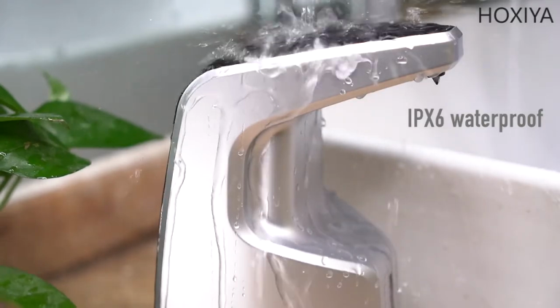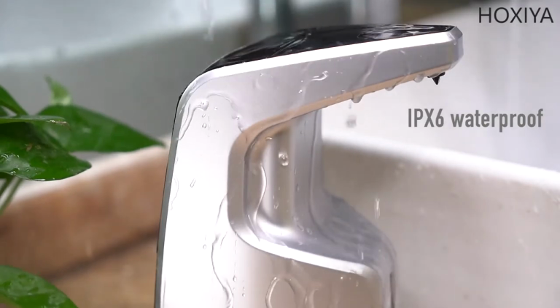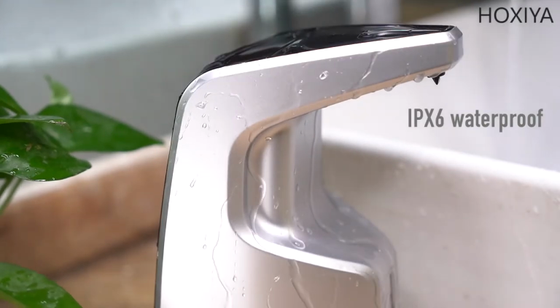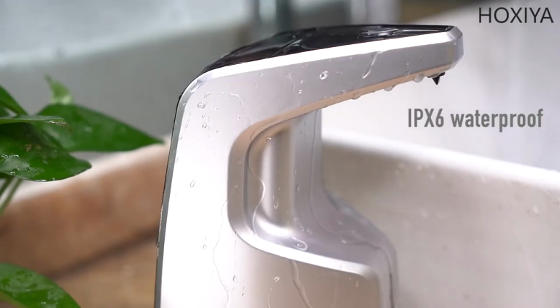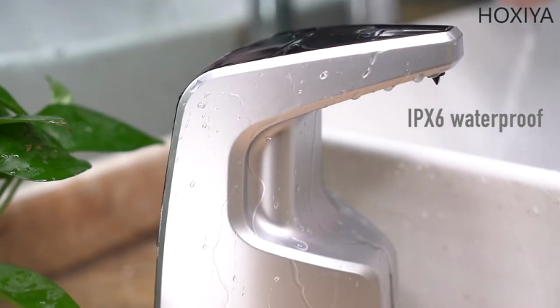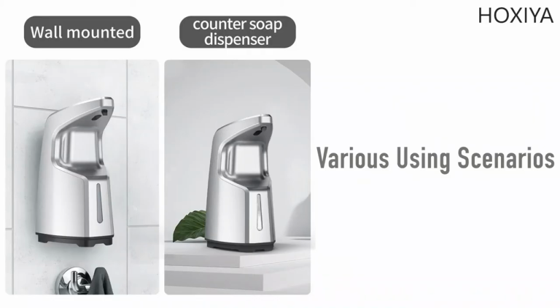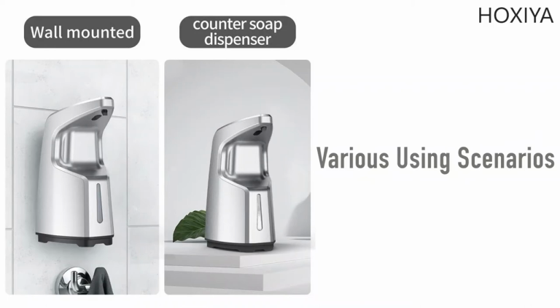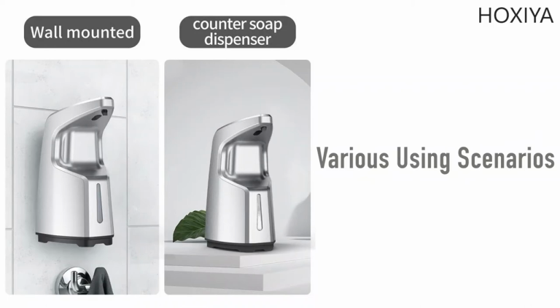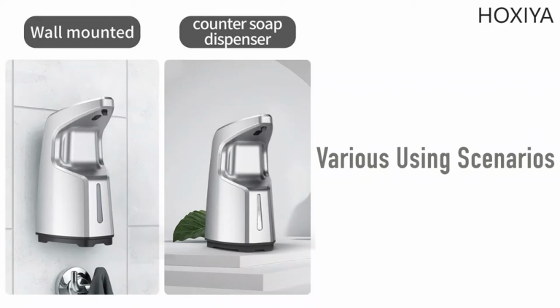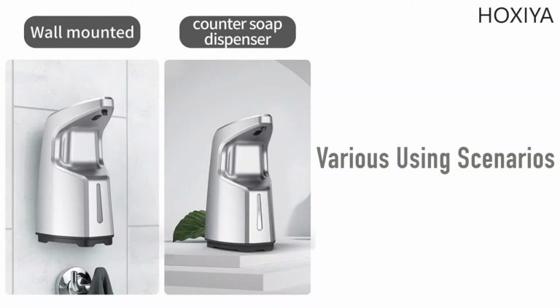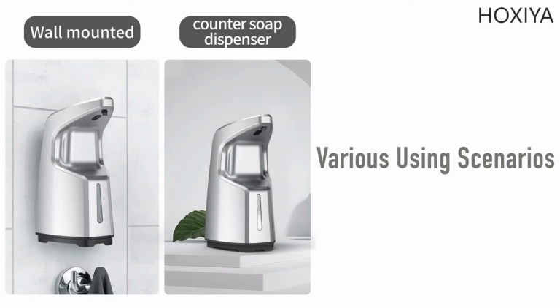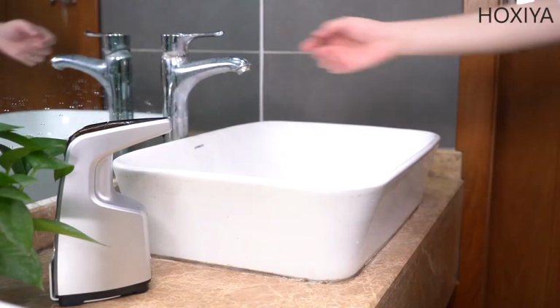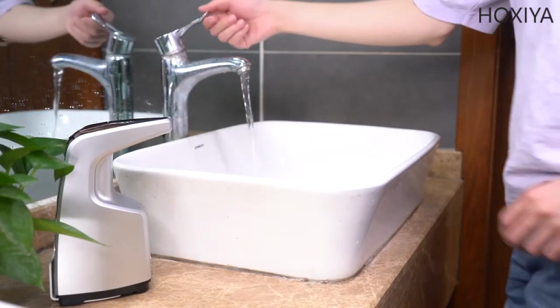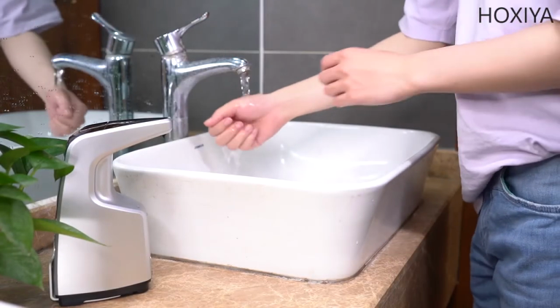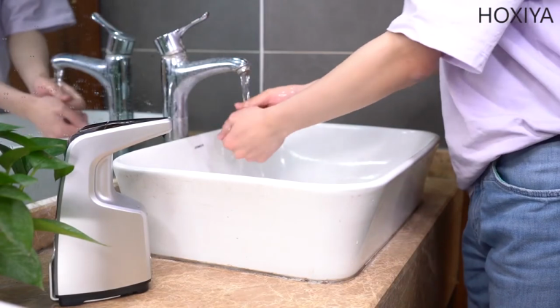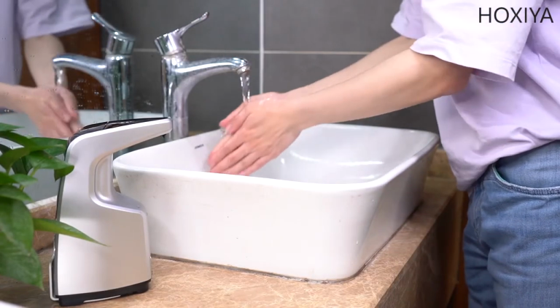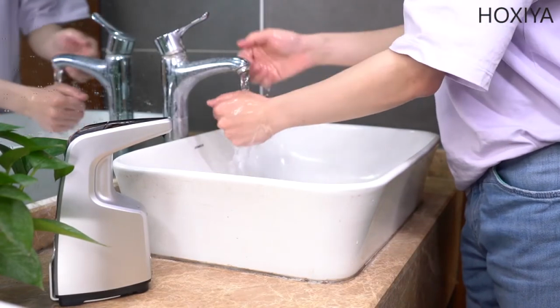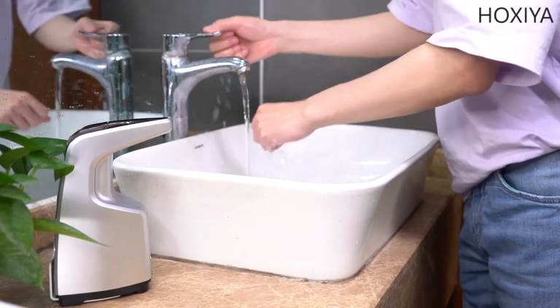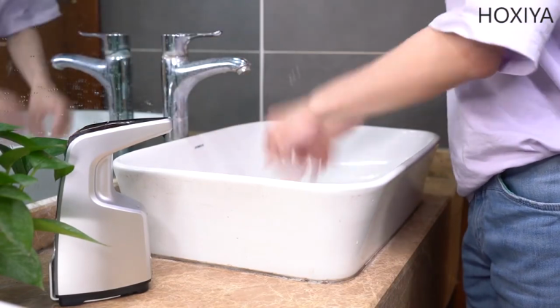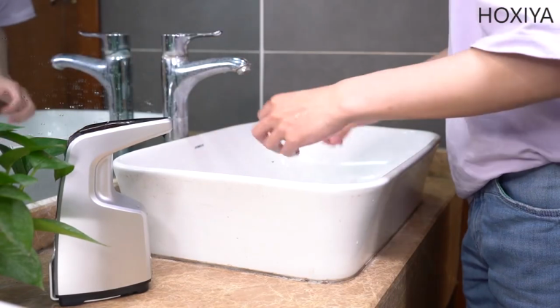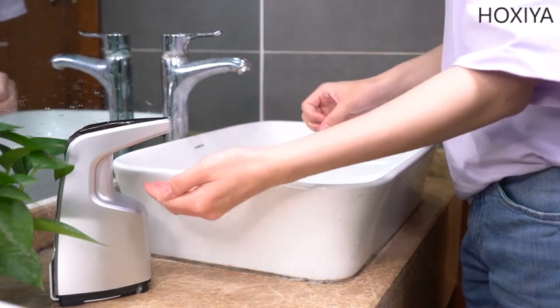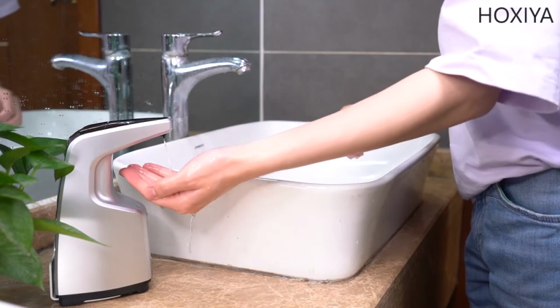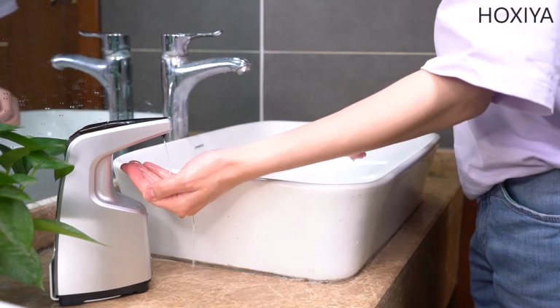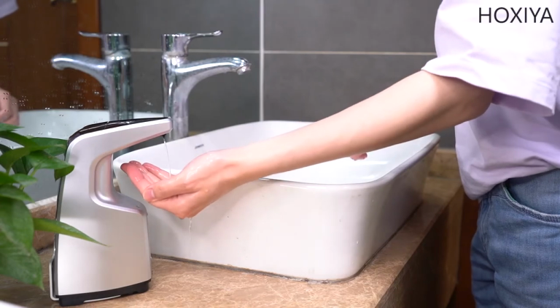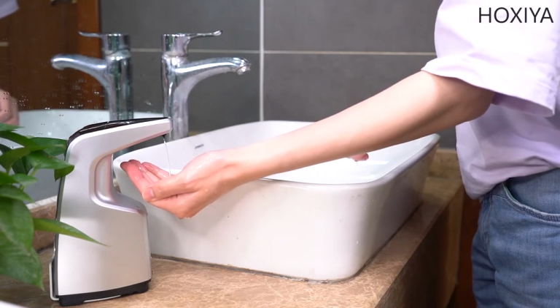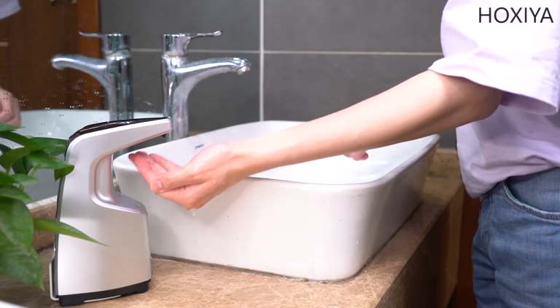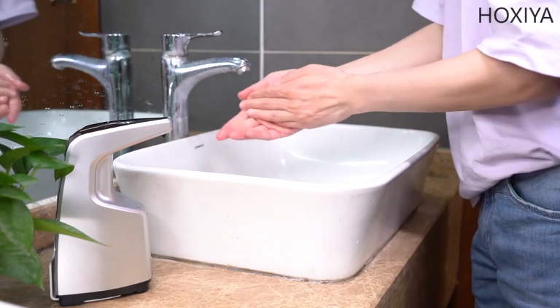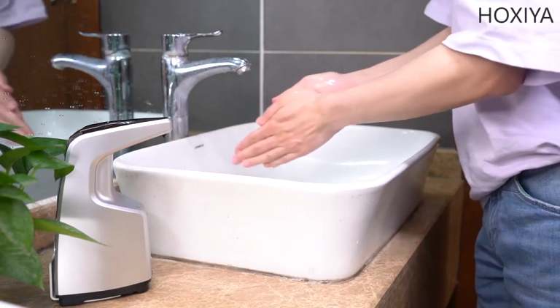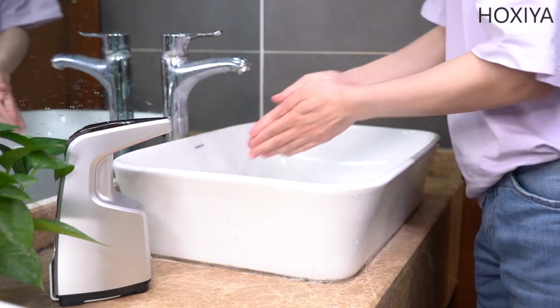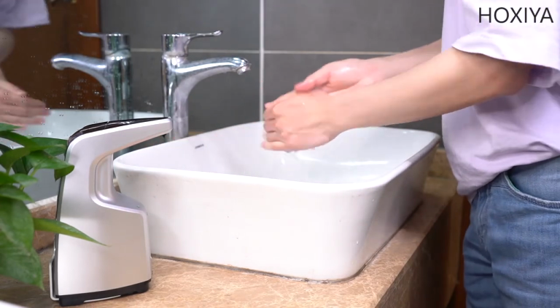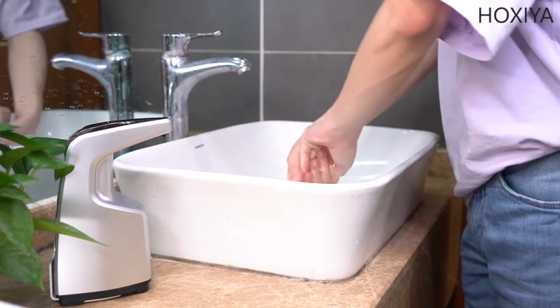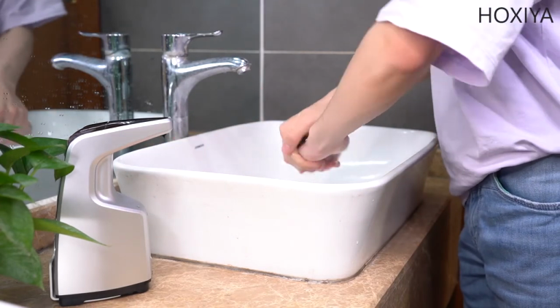Waterproof body plus wall mount makes it suitable for multiple occasions. You don't need to press any buttons. The dispenser itself remains safe and clean.